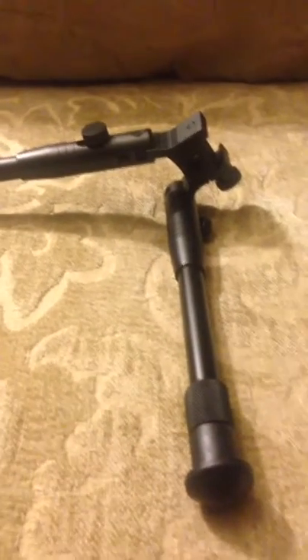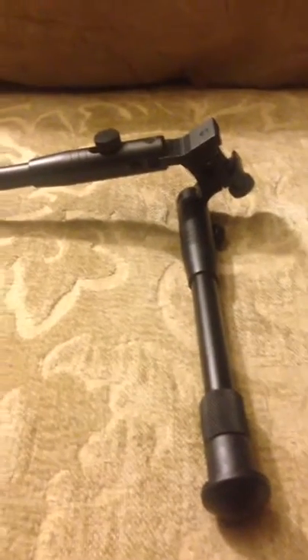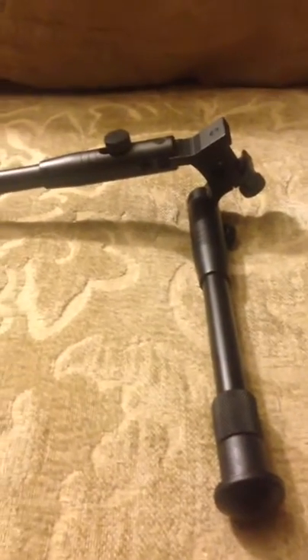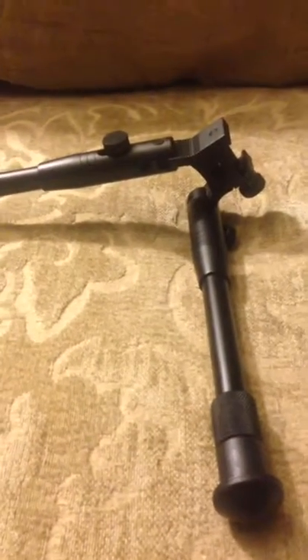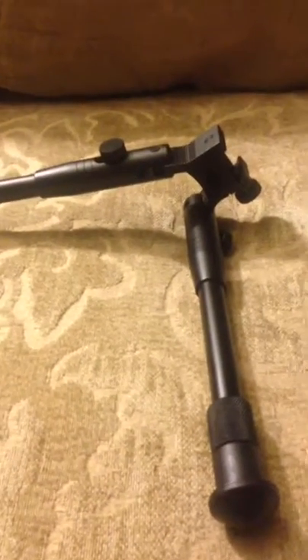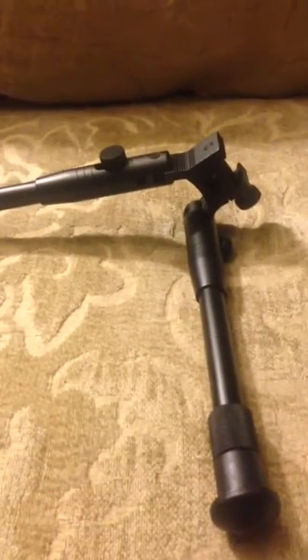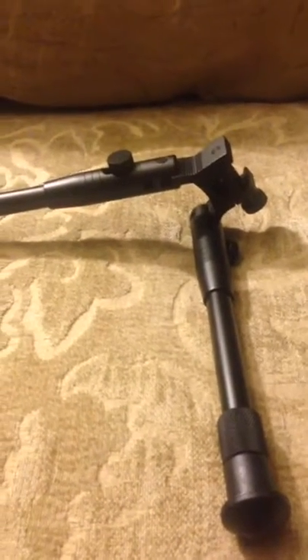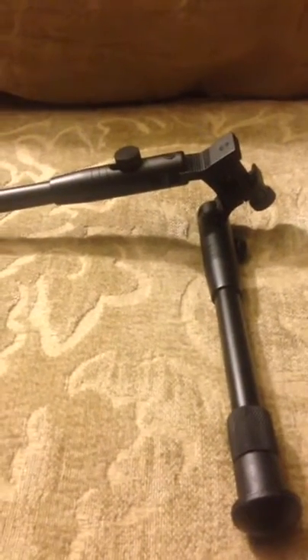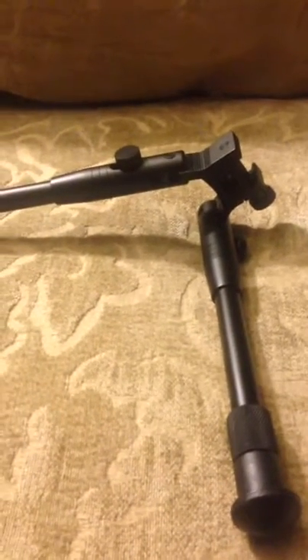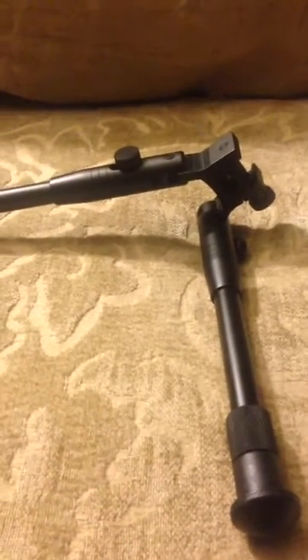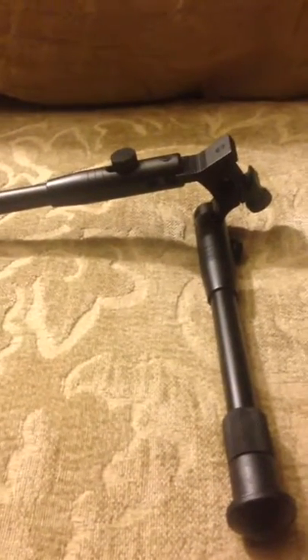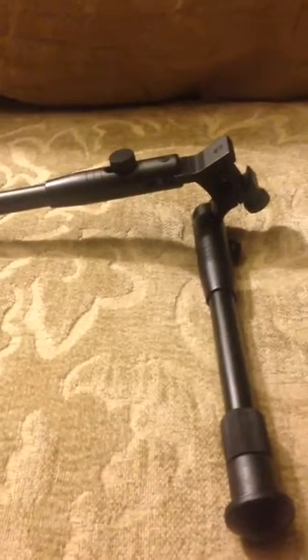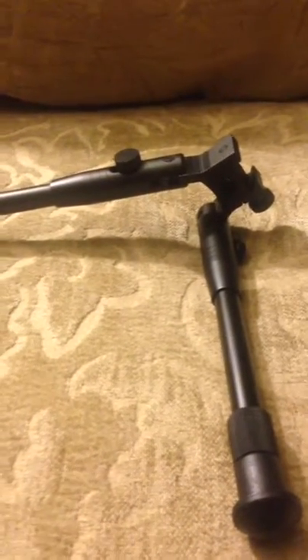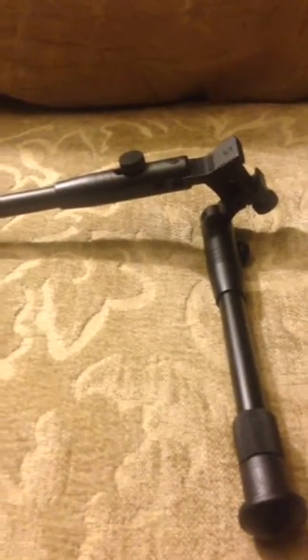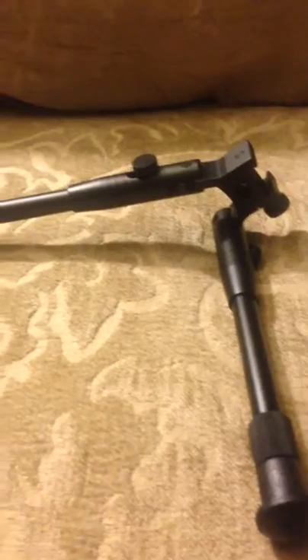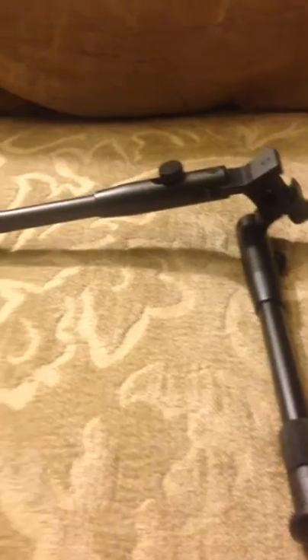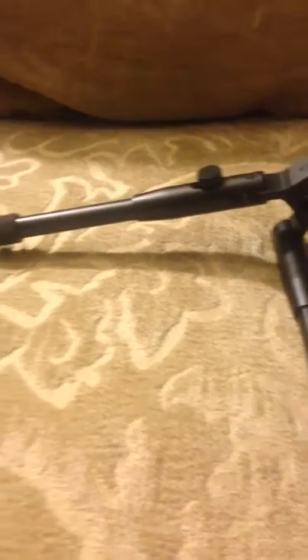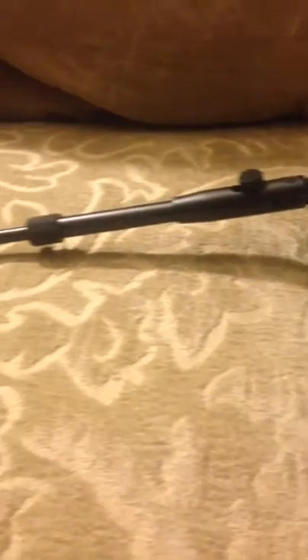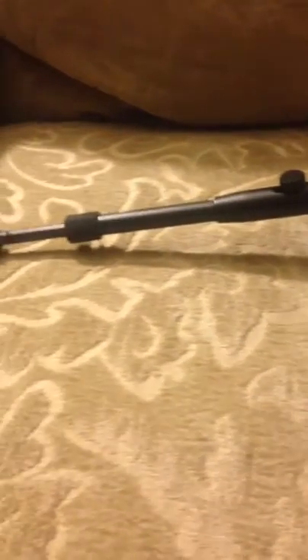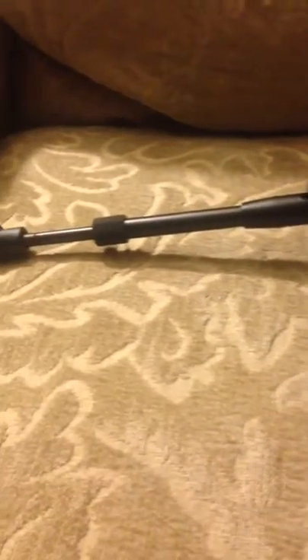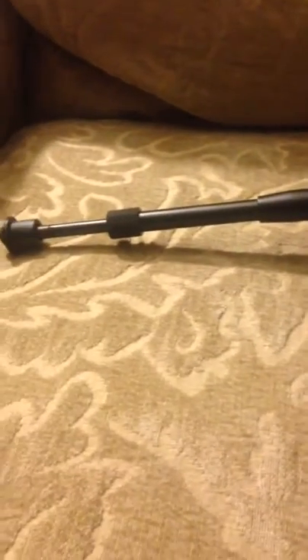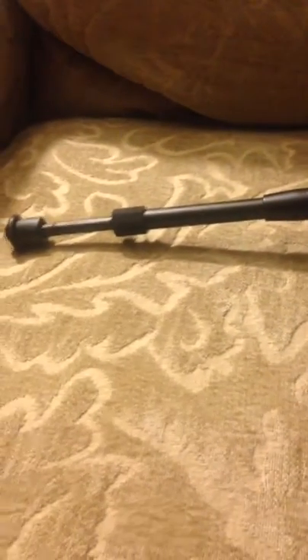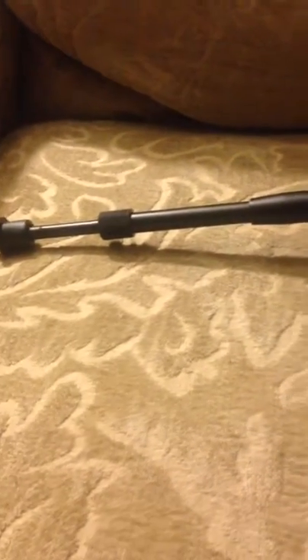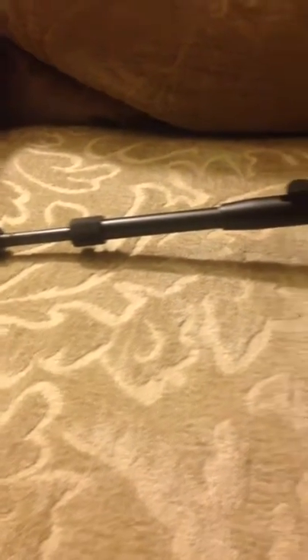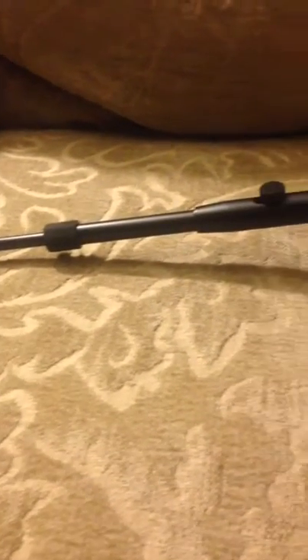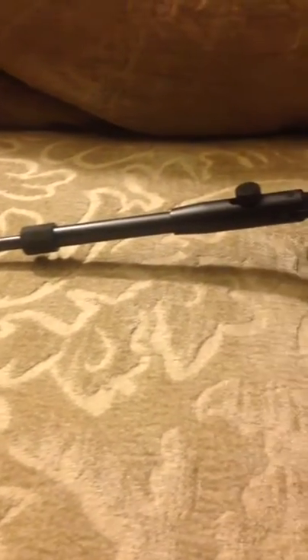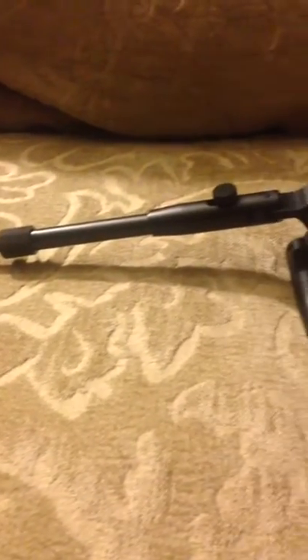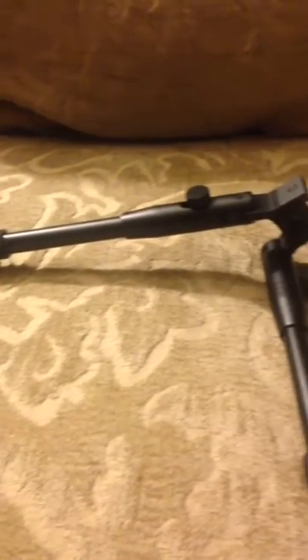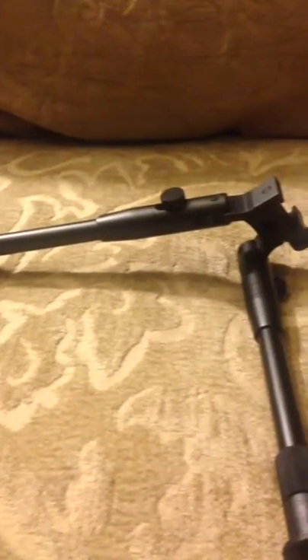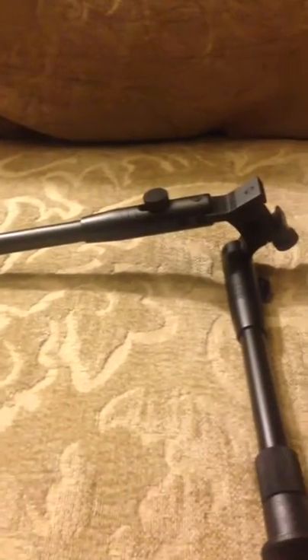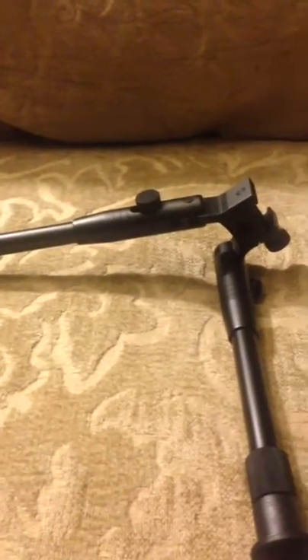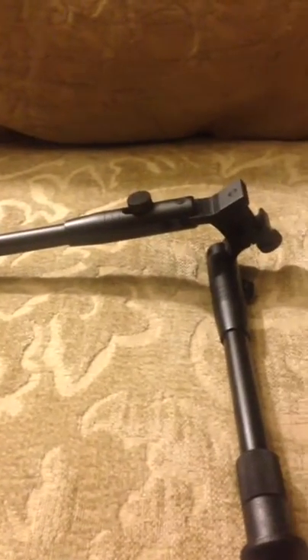I'll definitely give it four stars and I would recommend it. It's a pretty decent little bipod and I'll go over everything — what I like and don't like — a whole bit about it.